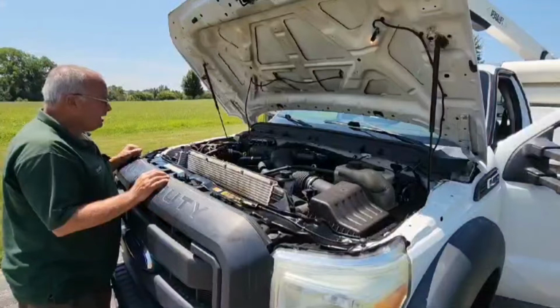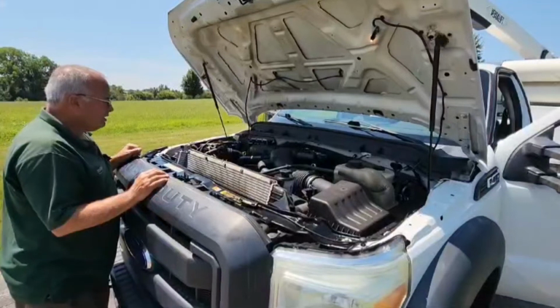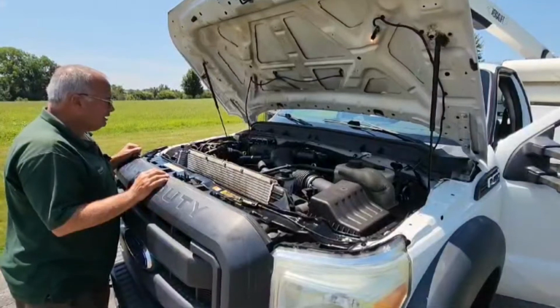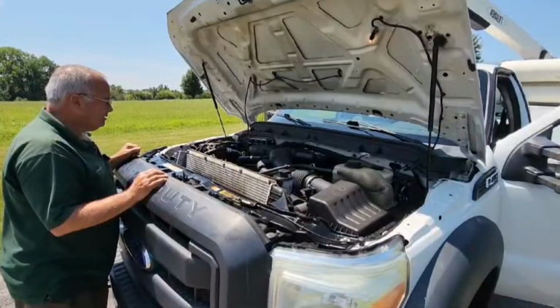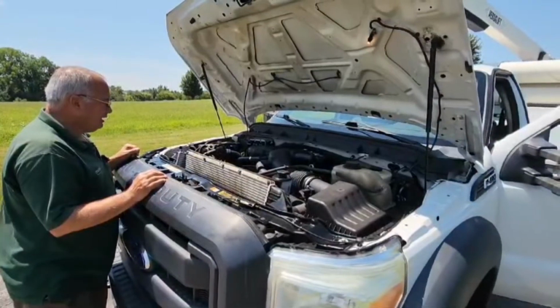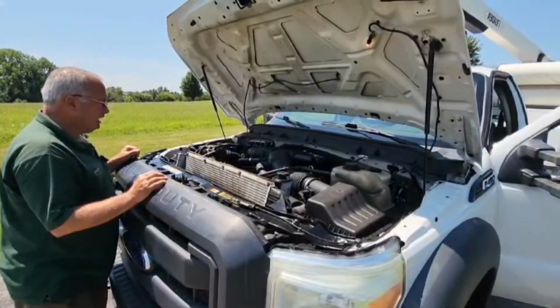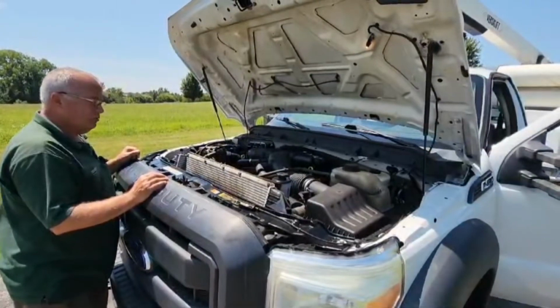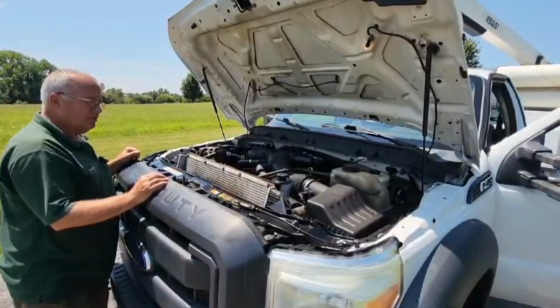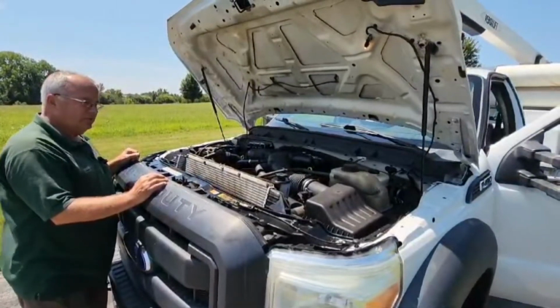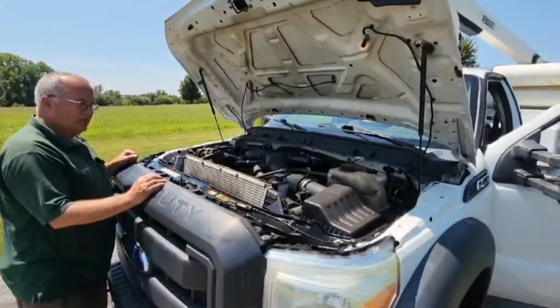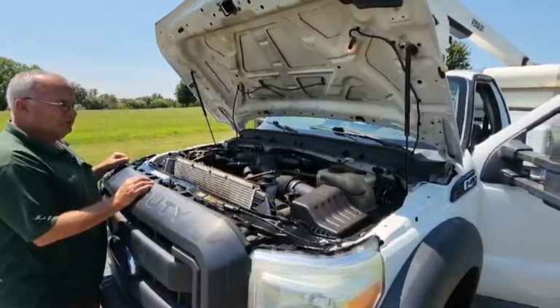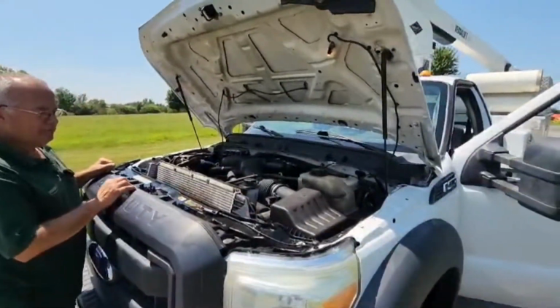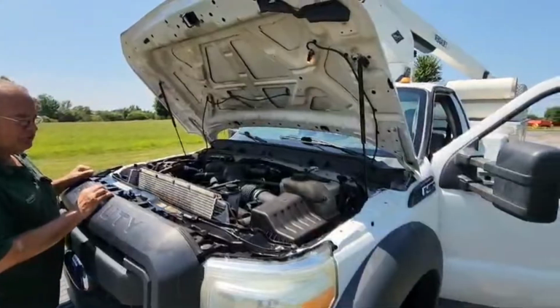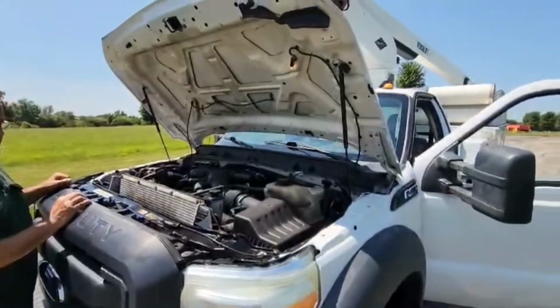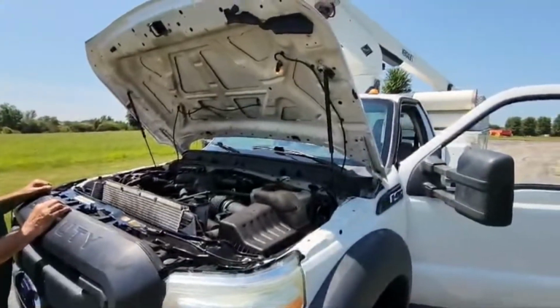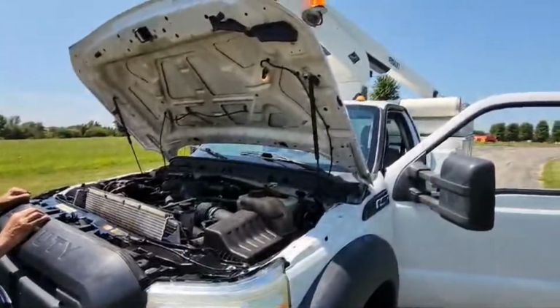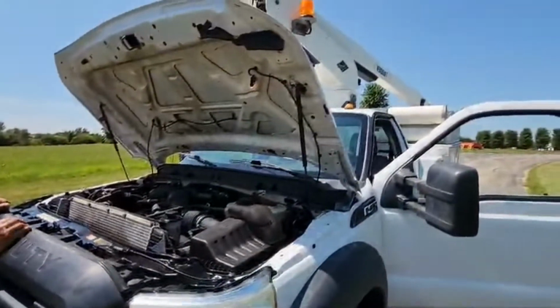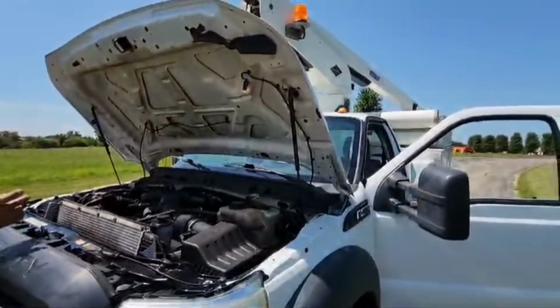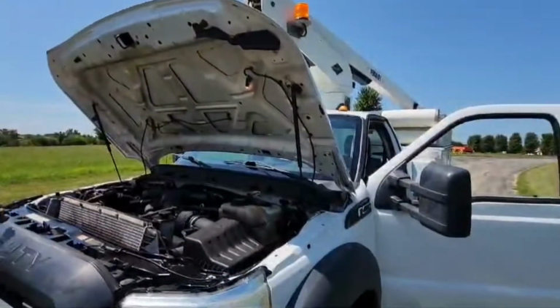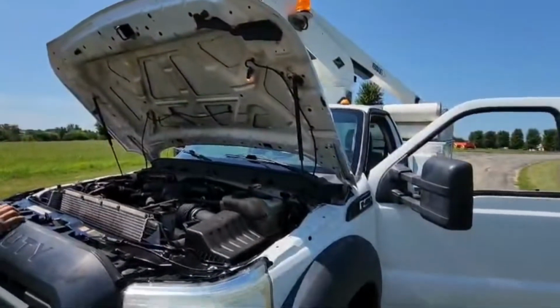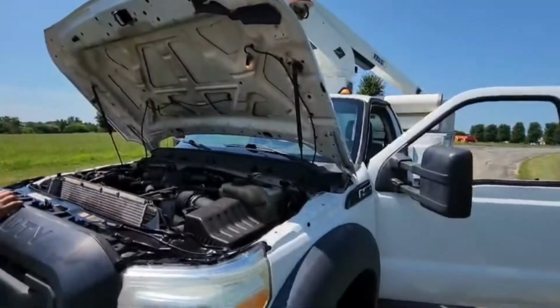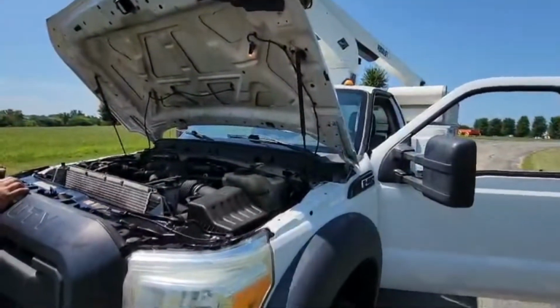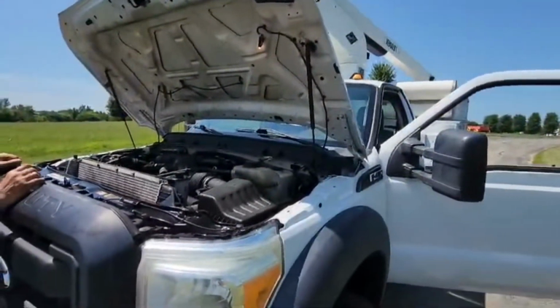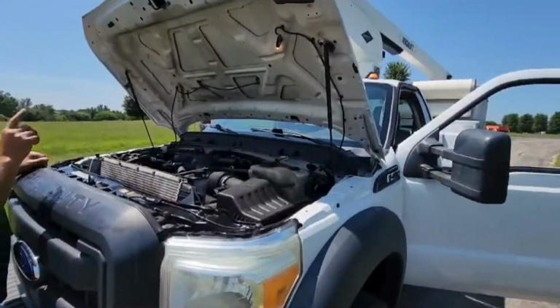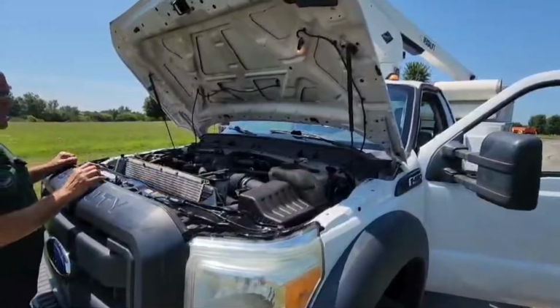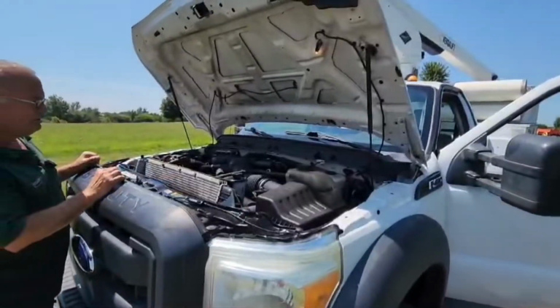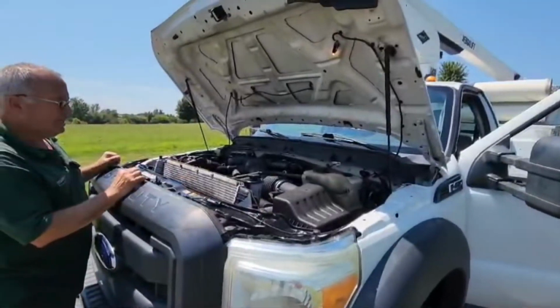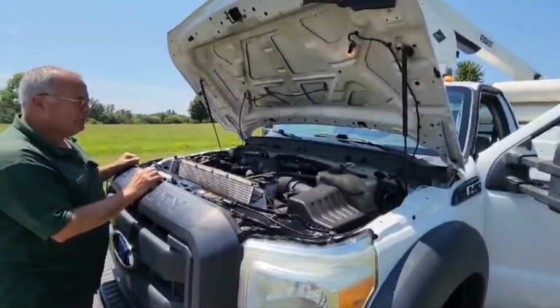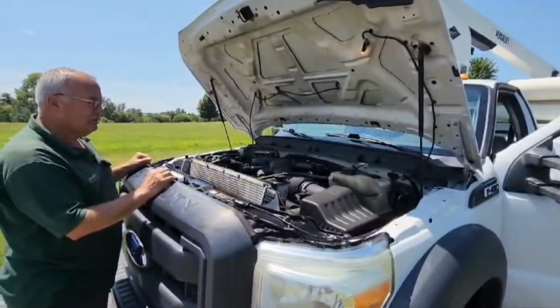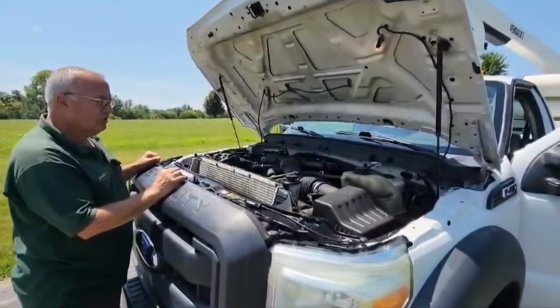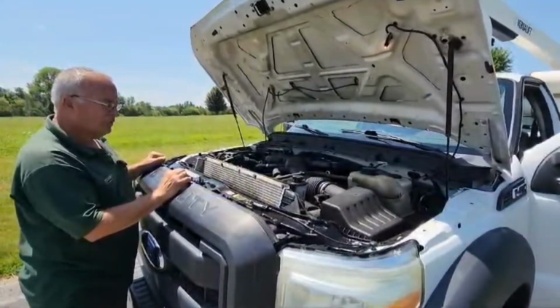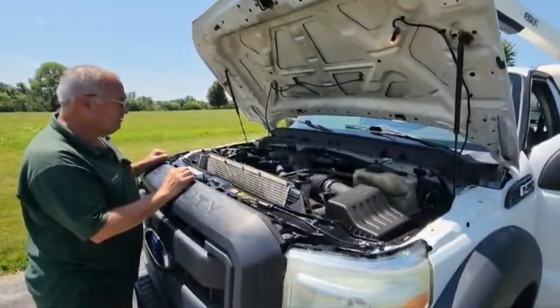Hi, John here. Today we're going to be taking a look at a 2013 Ford F450 bucket truck. I'd like to first show you around the truck a little bit. We'll take a look at how the bucket operates and then we'll go for a road test.